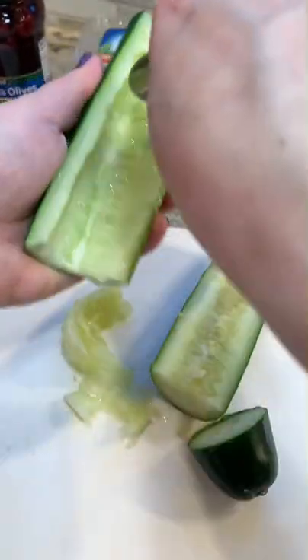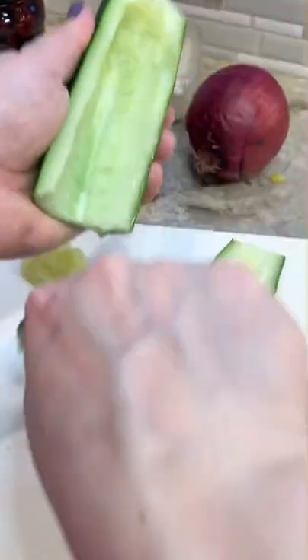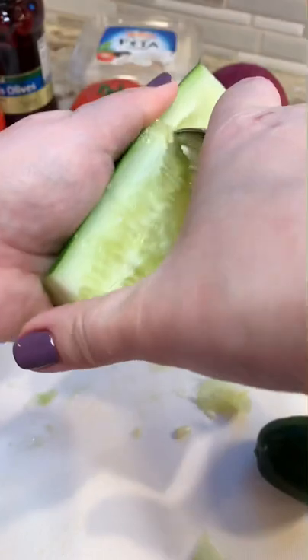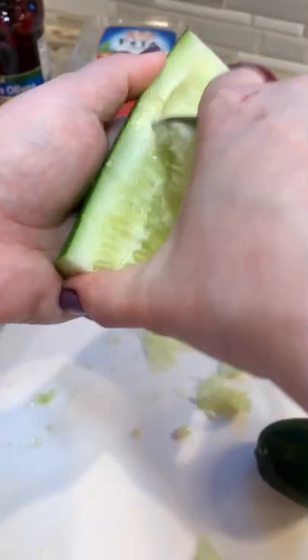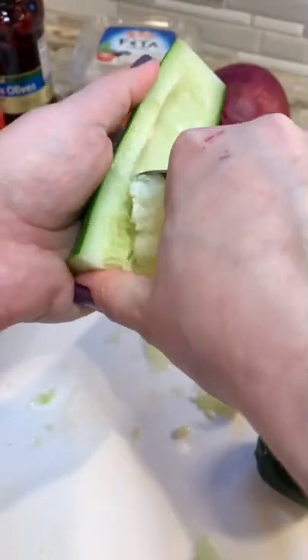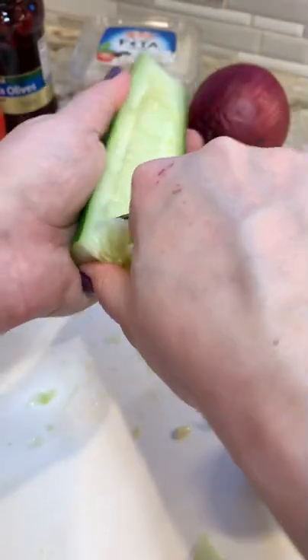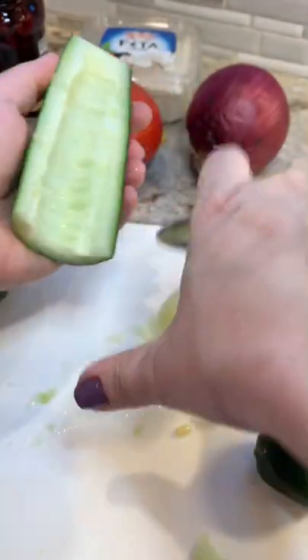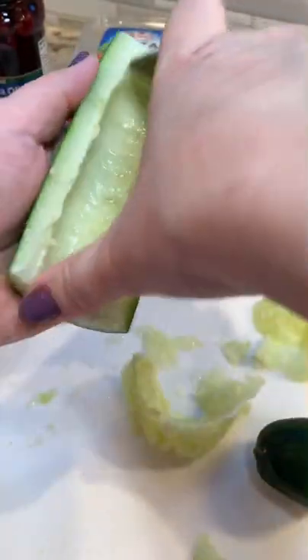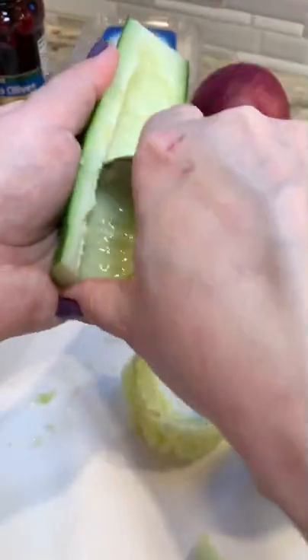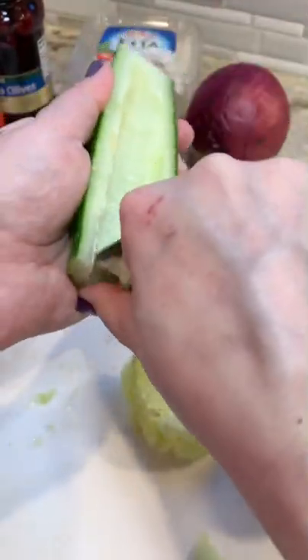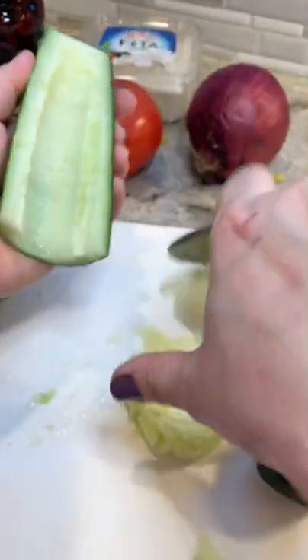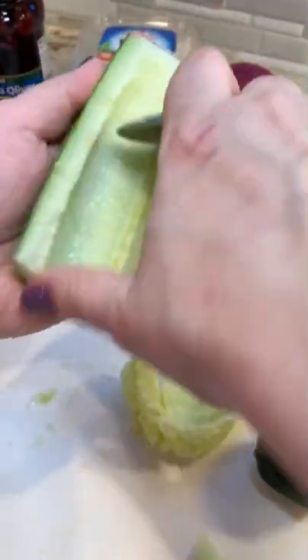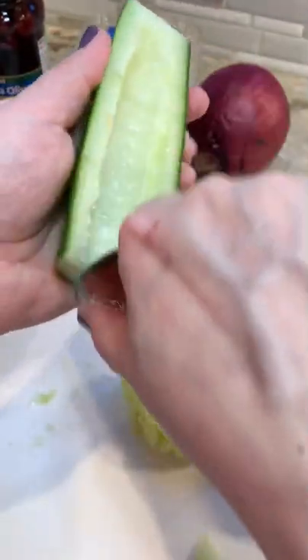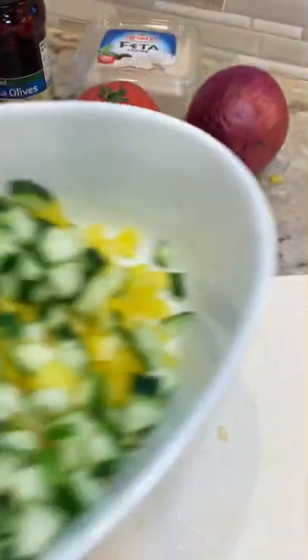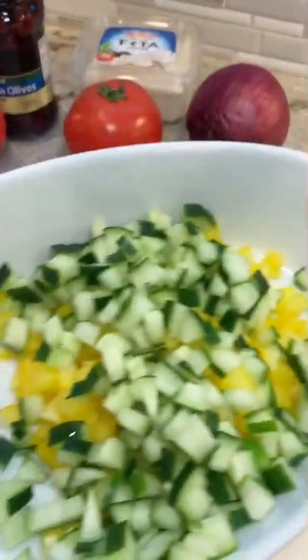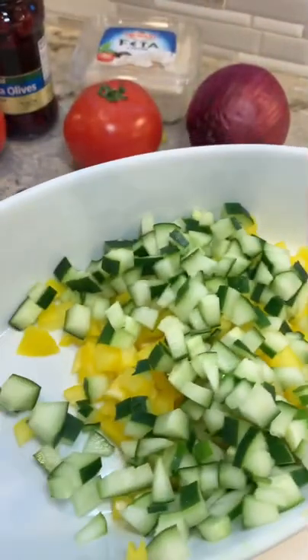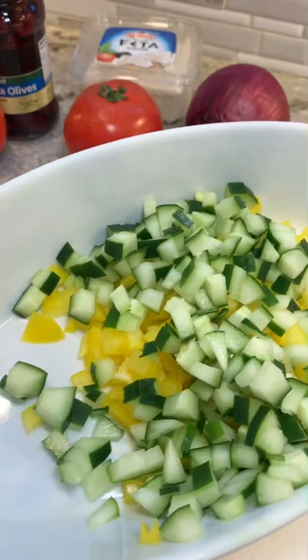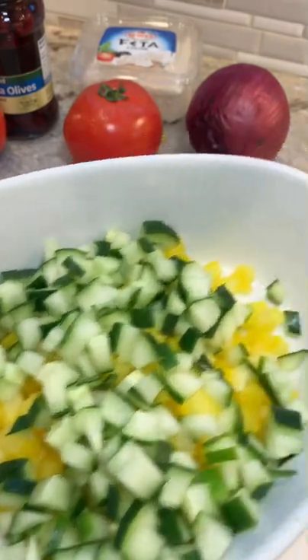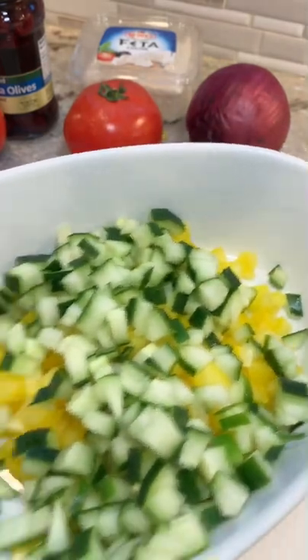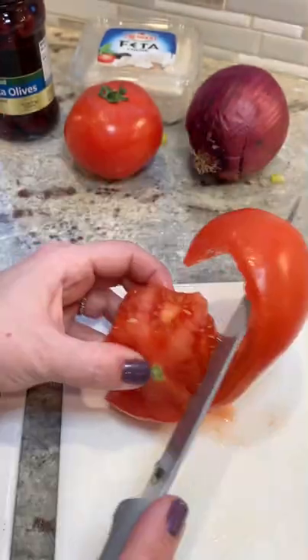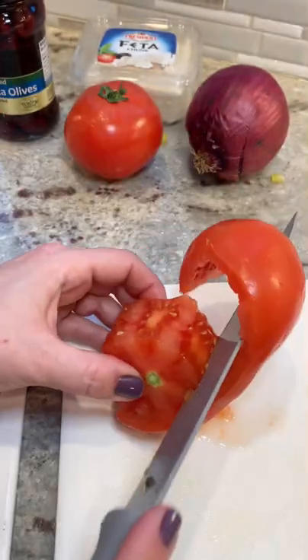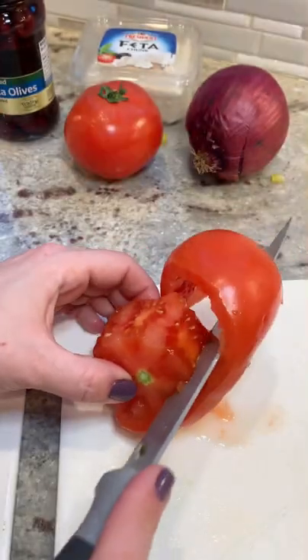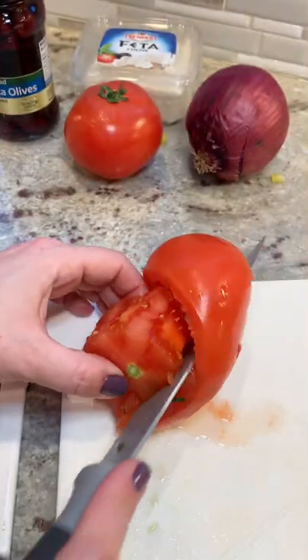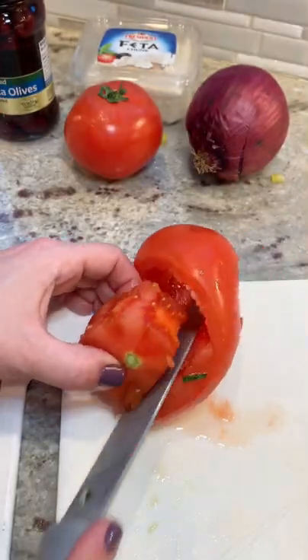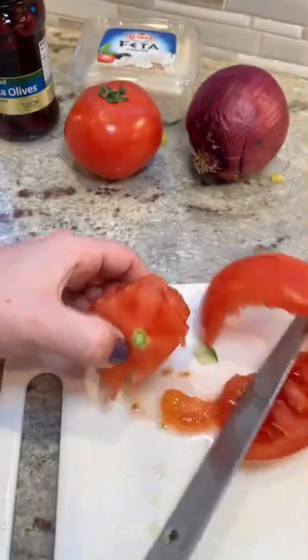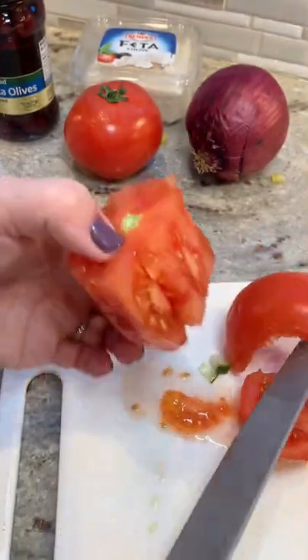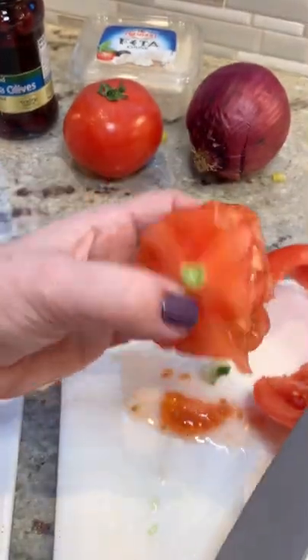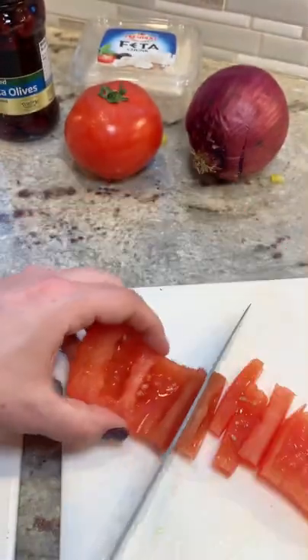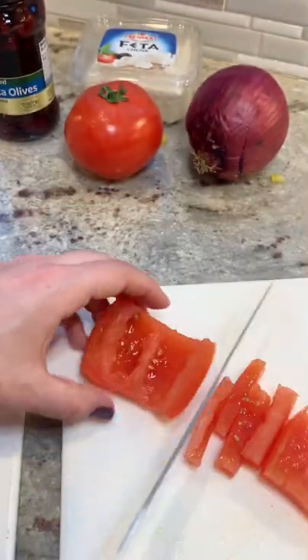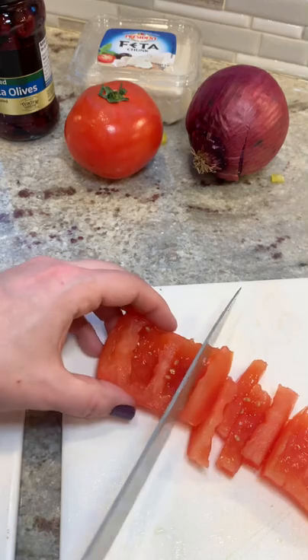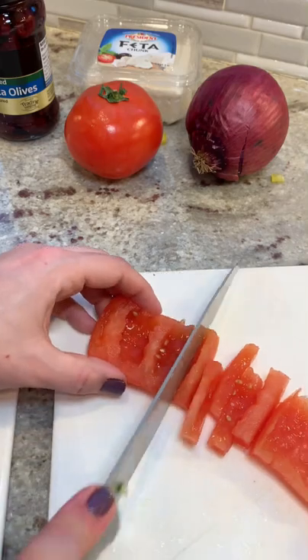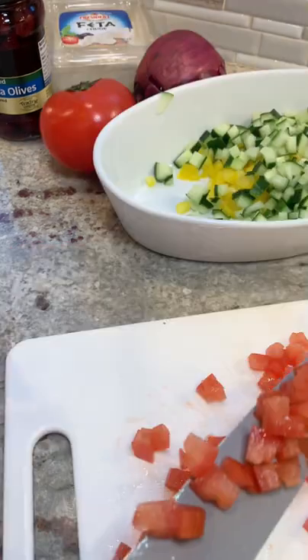I did one yellow bell pepper because the color is really pretty, and now I'm going to do a cucumber. I like to take the middle out because I don't like the seeds and I feel like it makes it mushy. Same thing with the tomato — that seedy center part just doesn't work well in this.